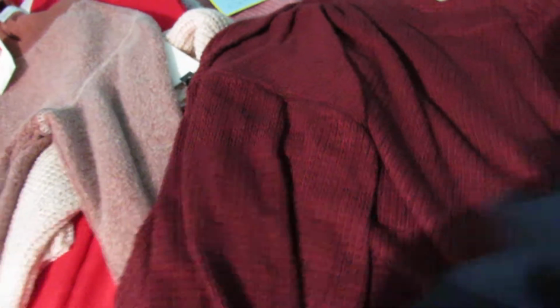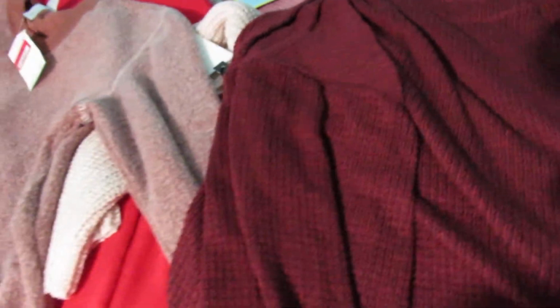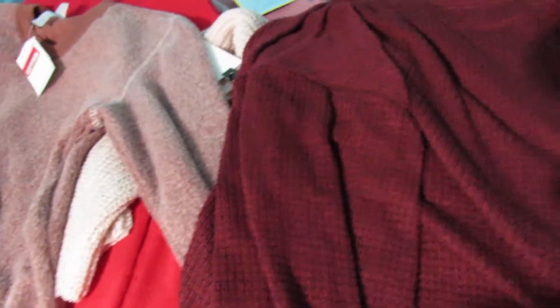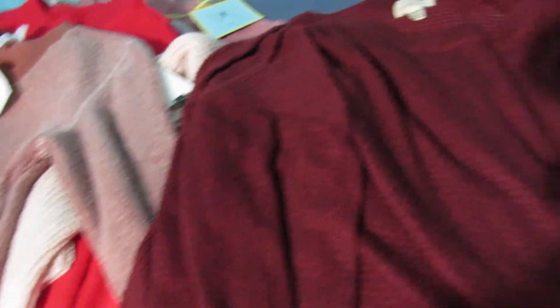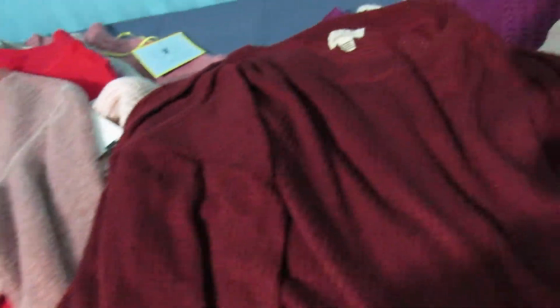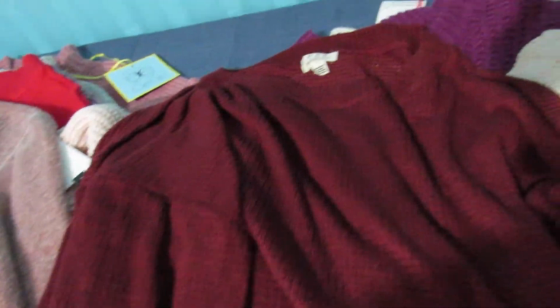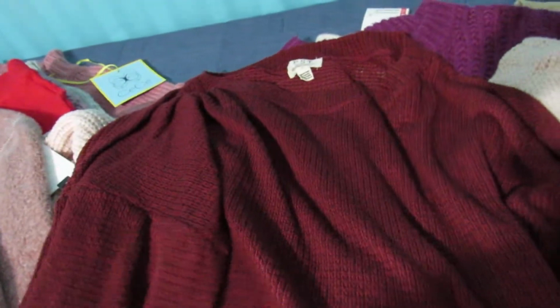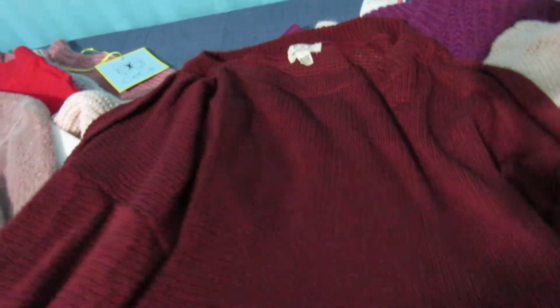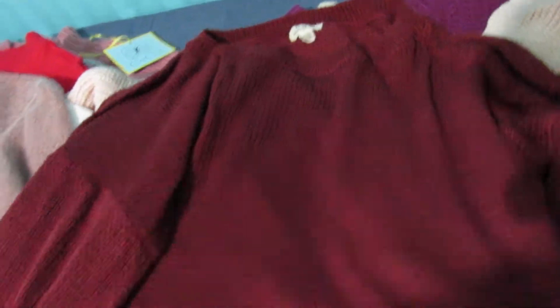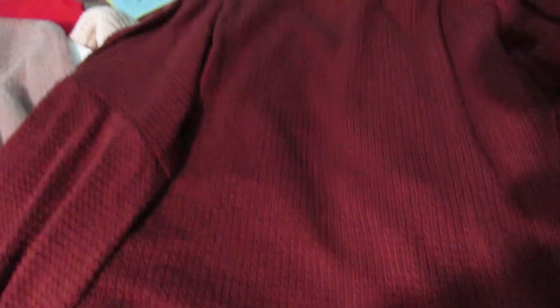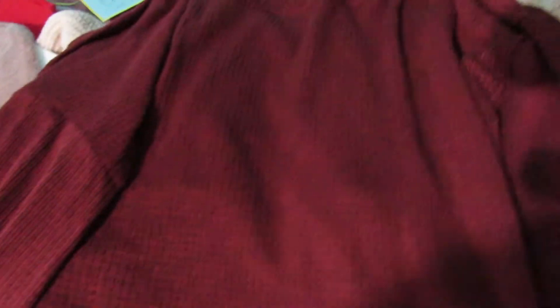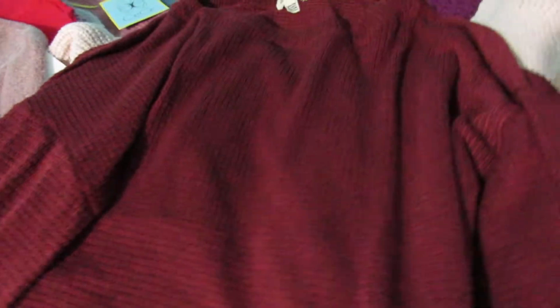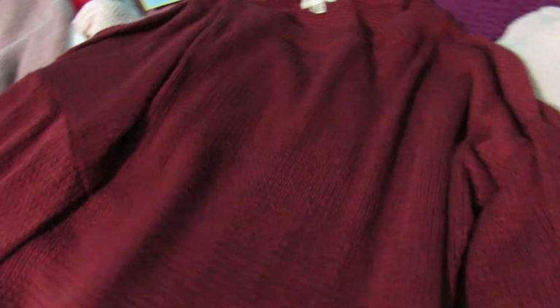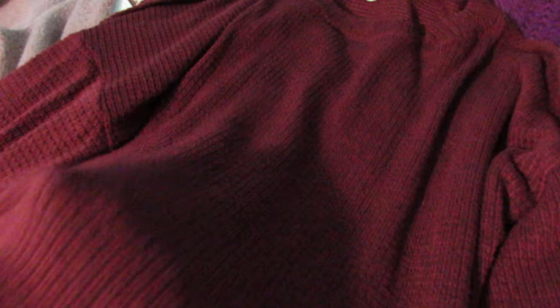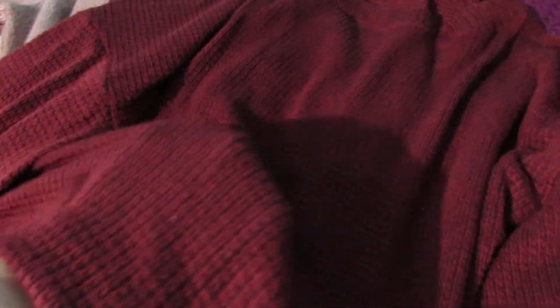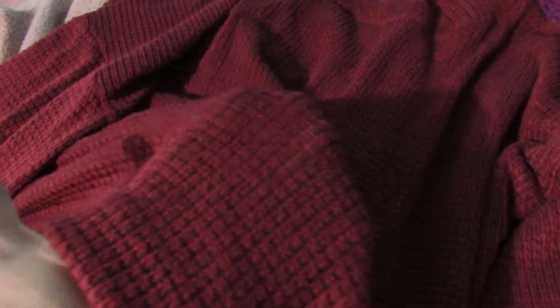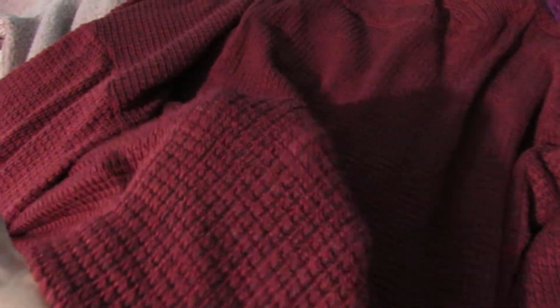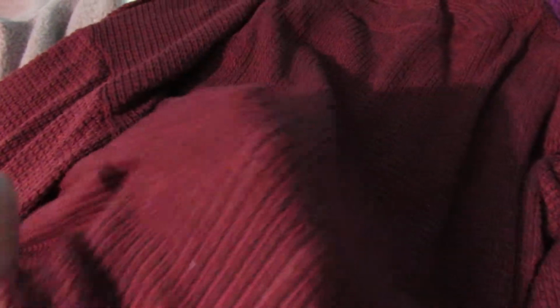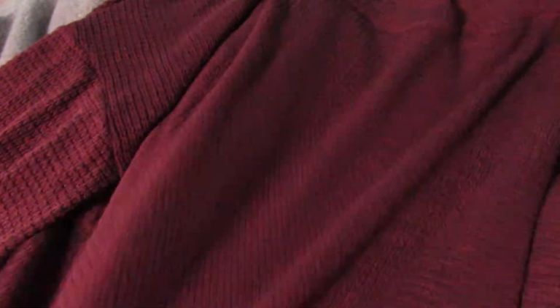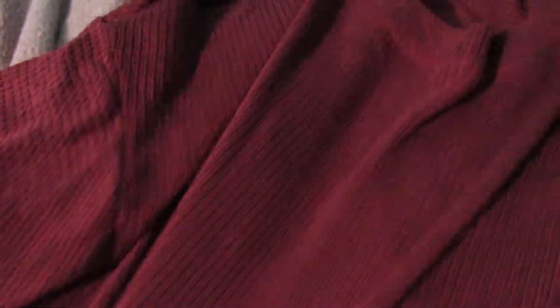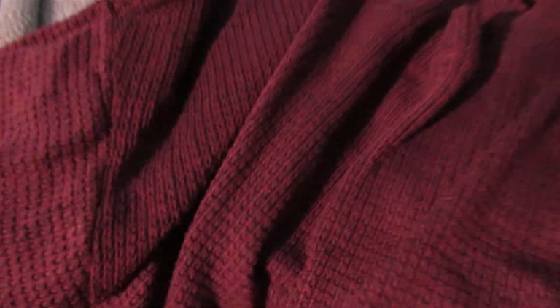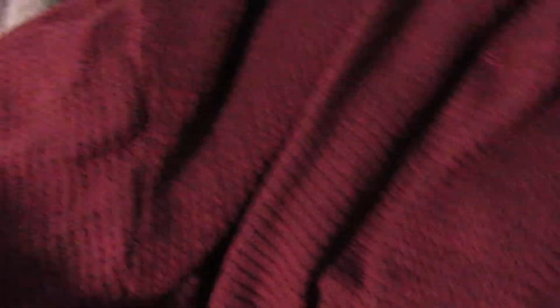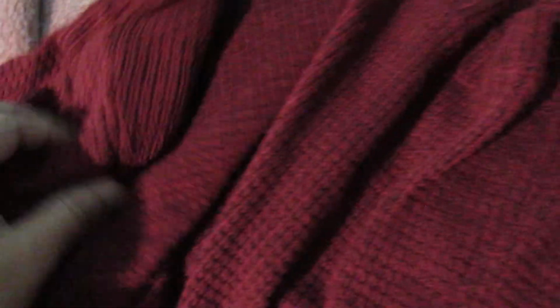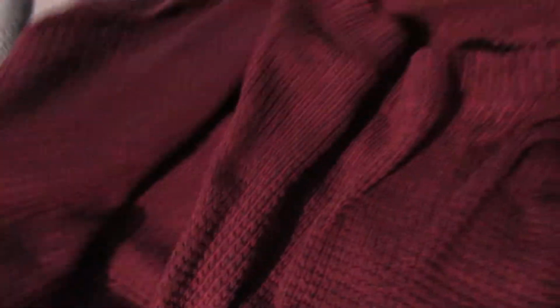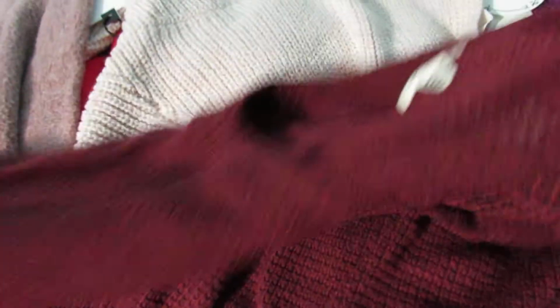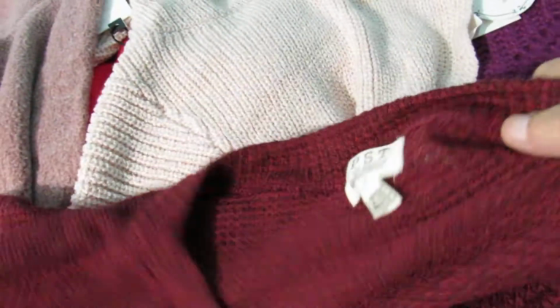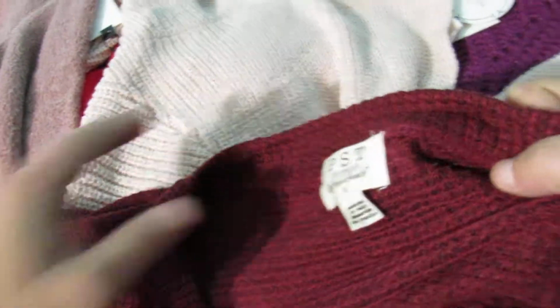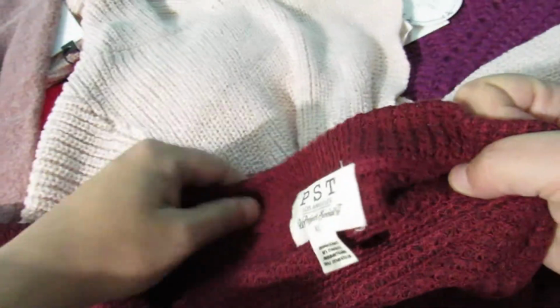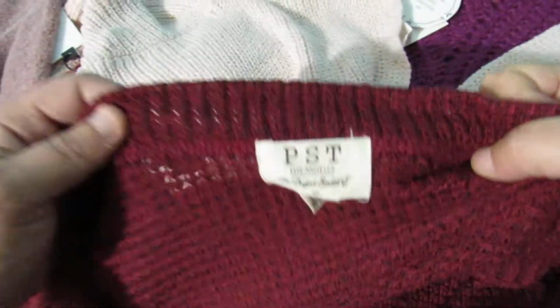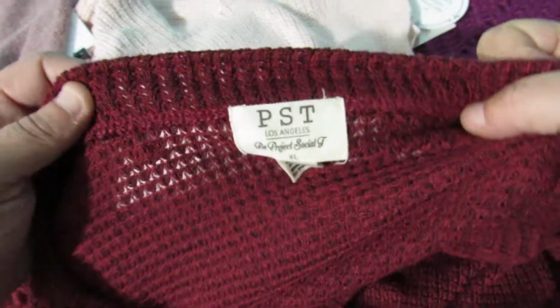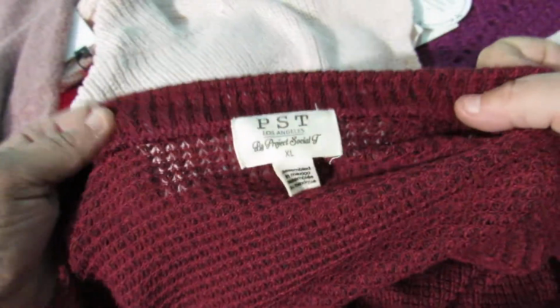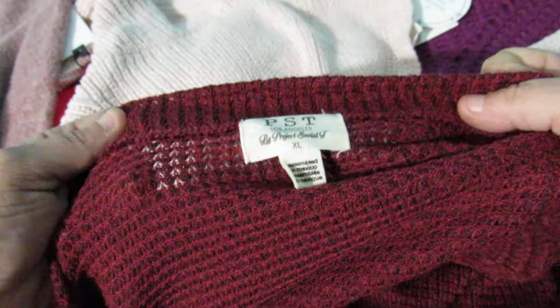And a Project Social Tea, kind of like a waffle knit. It is a size extra large.